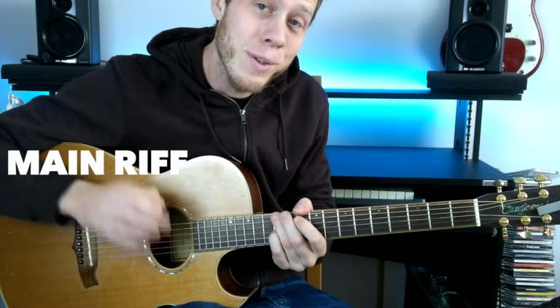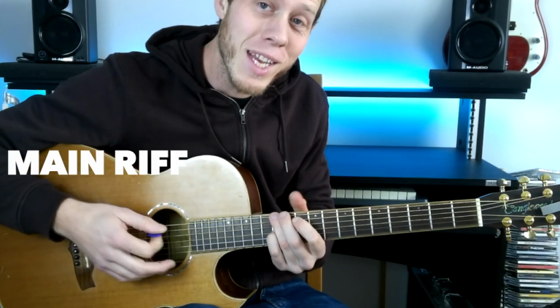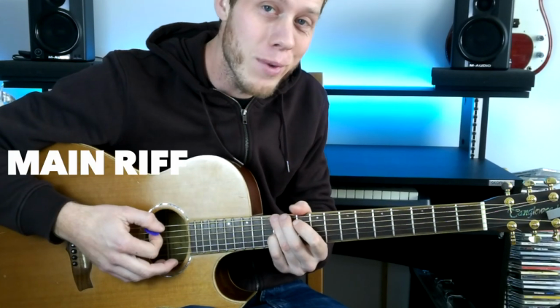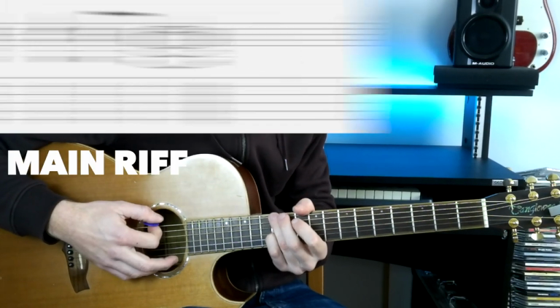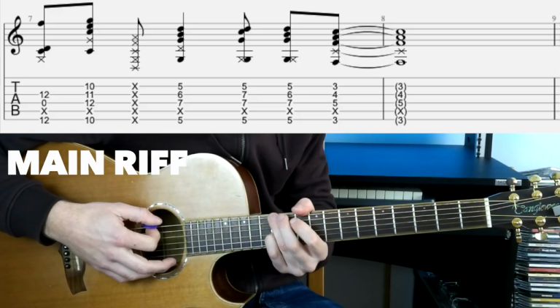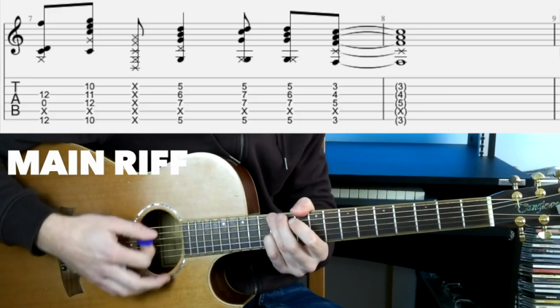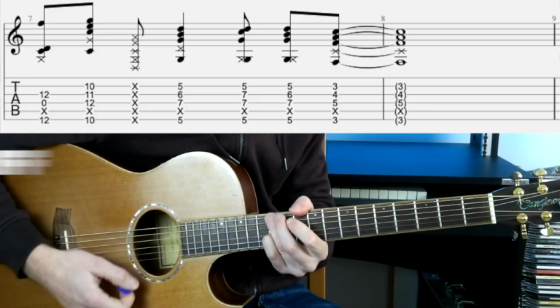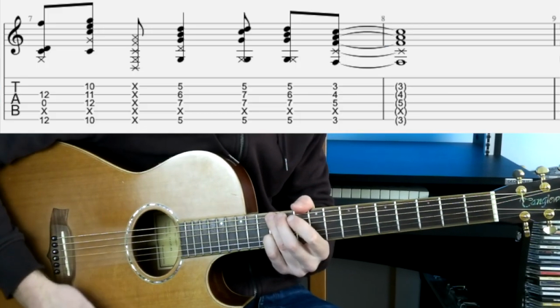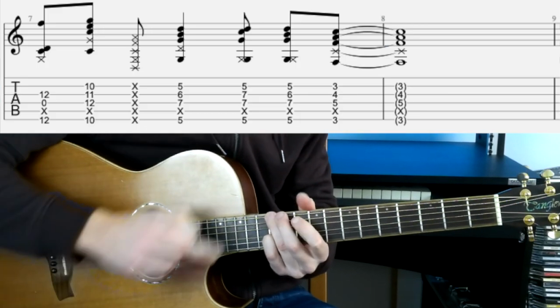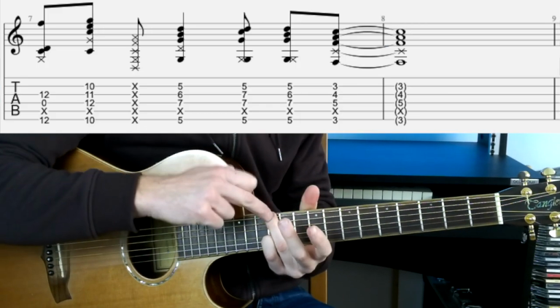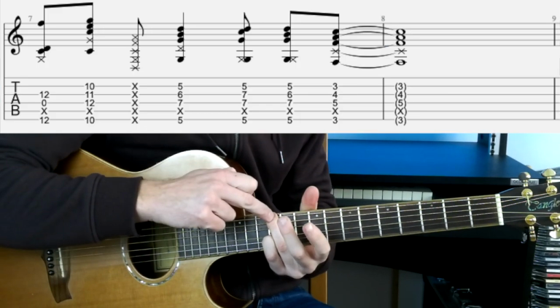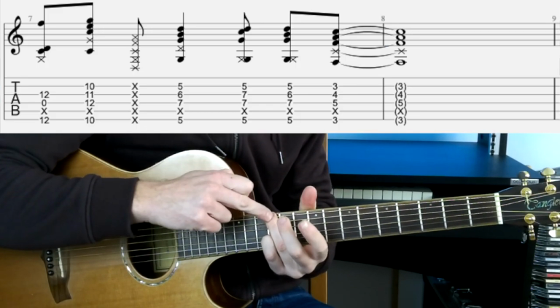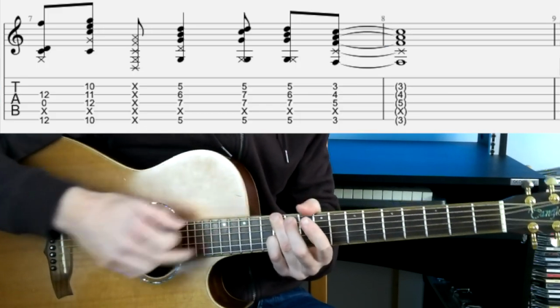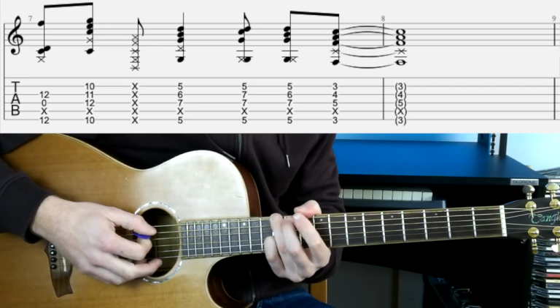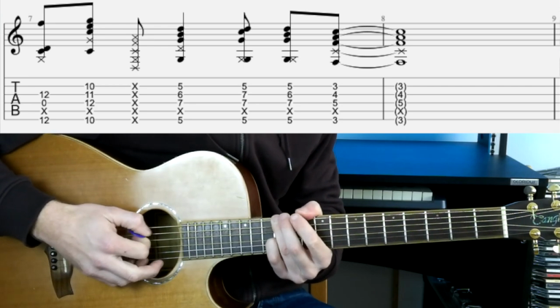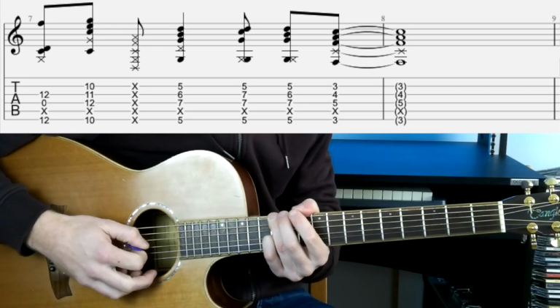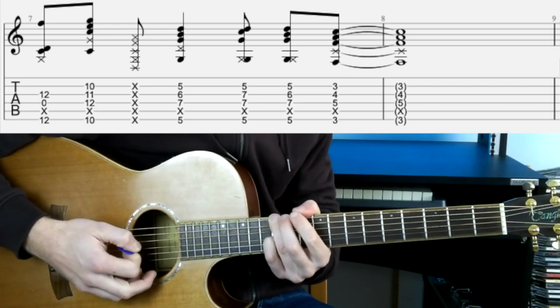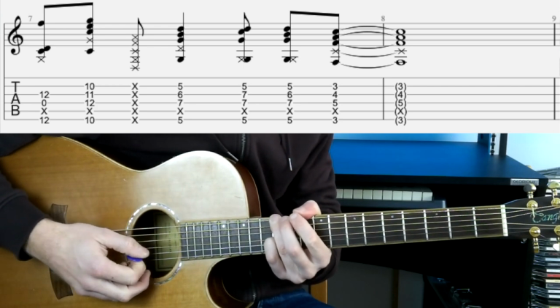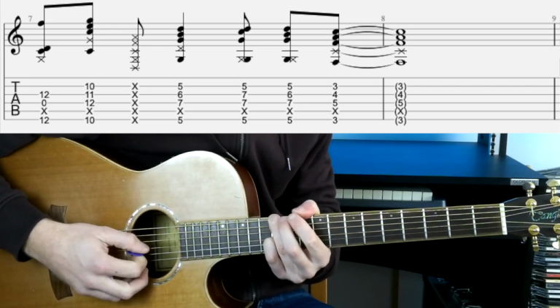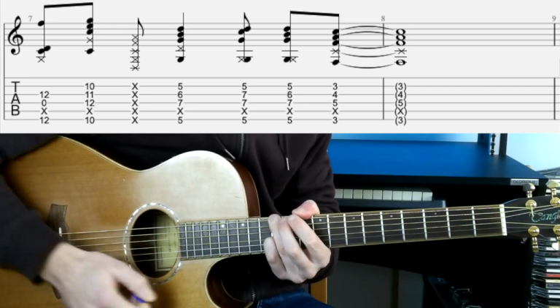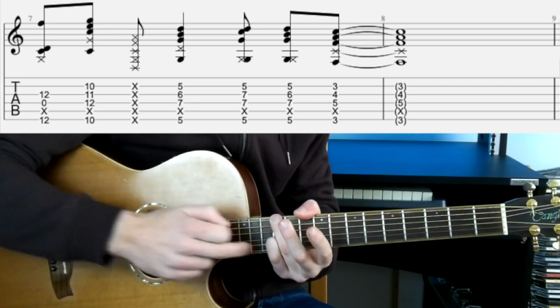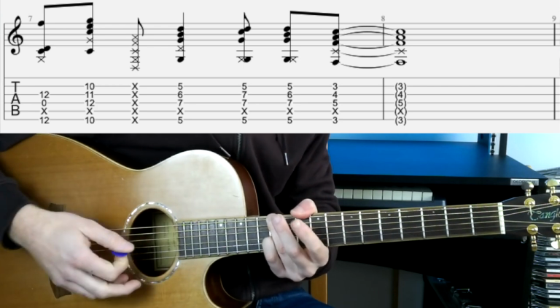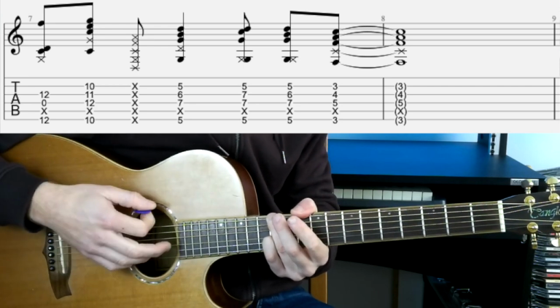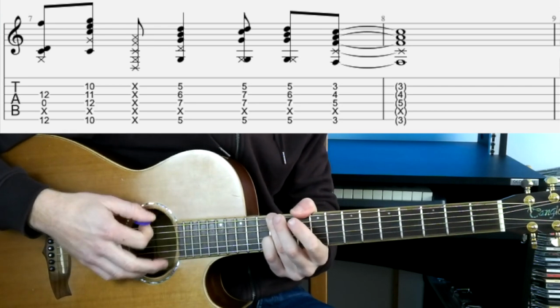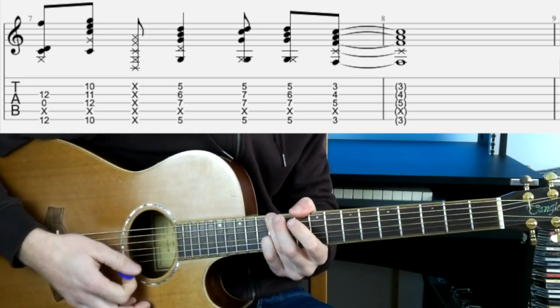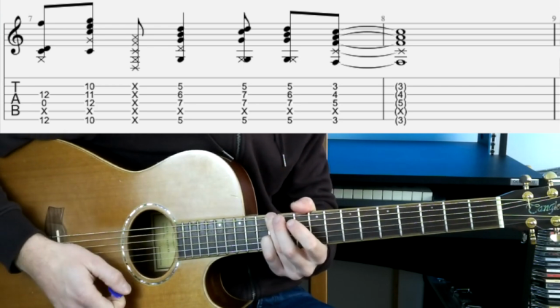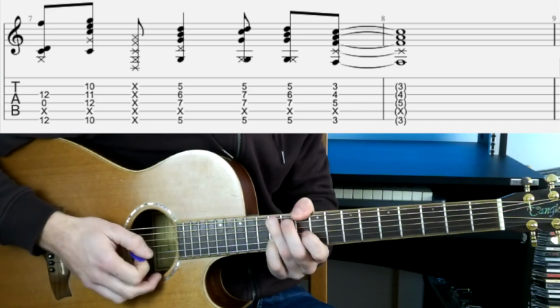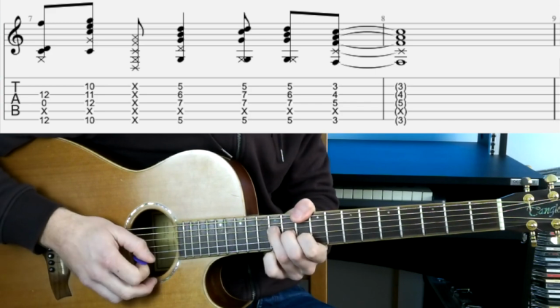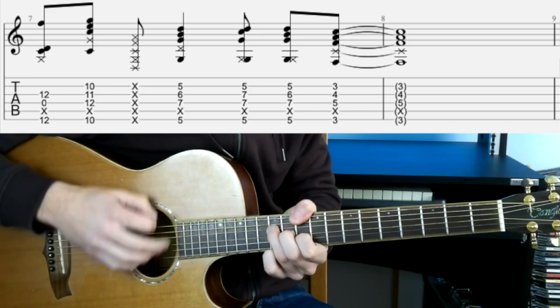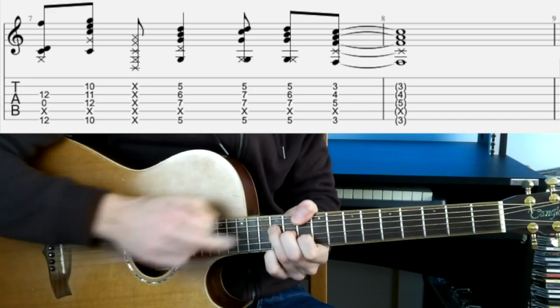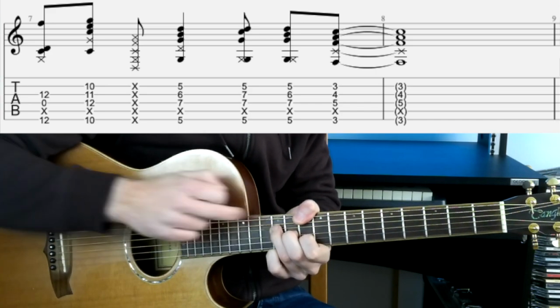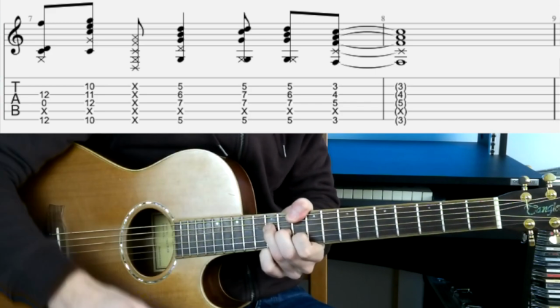The song starts off with this E minor bass chord. You've got 3rd finger on the 12th fret of the low E, muted A, open D, and 12th fret of the G string. We're going to strum down and then immediately swap to this D bass chord.